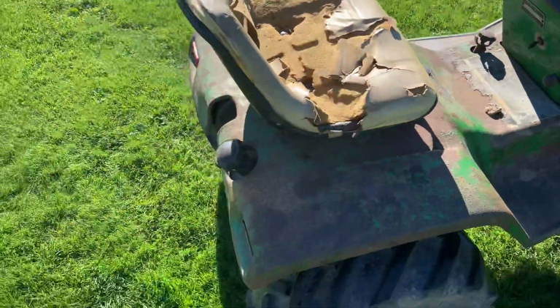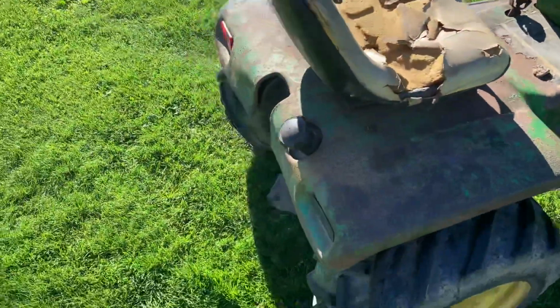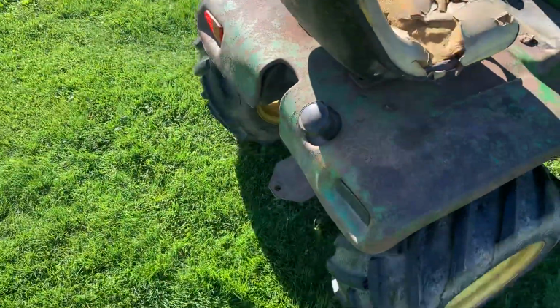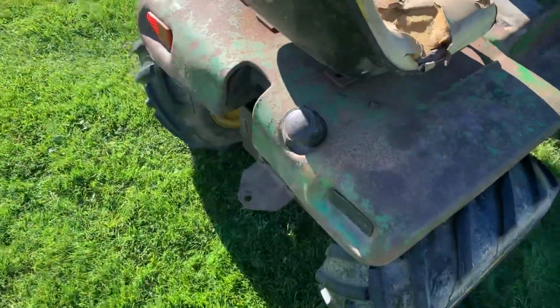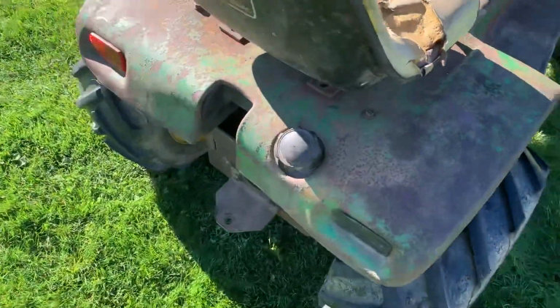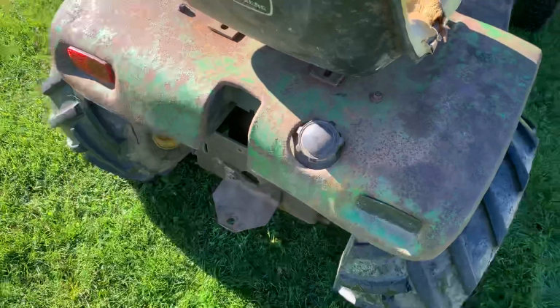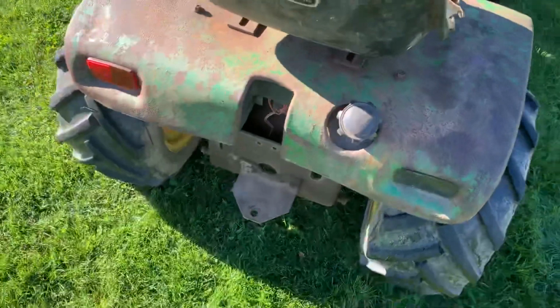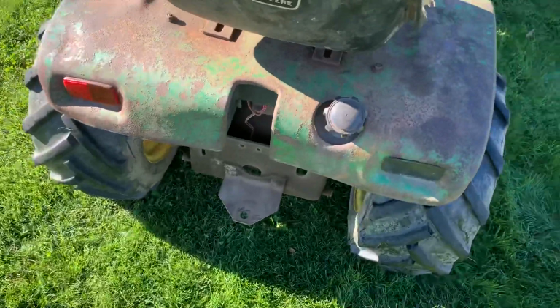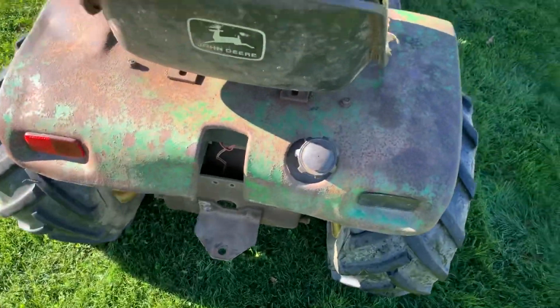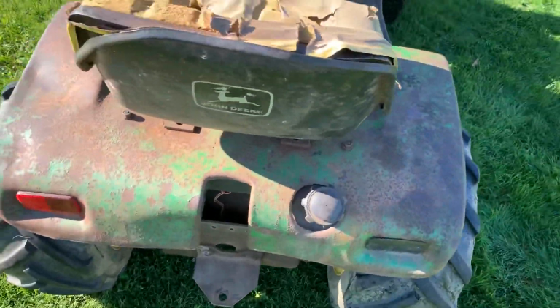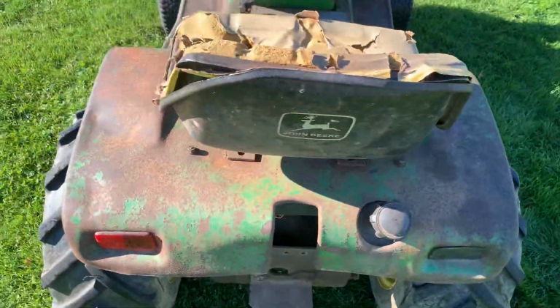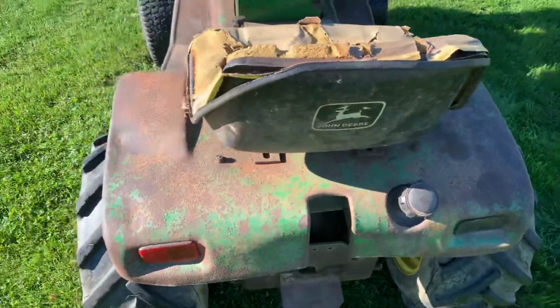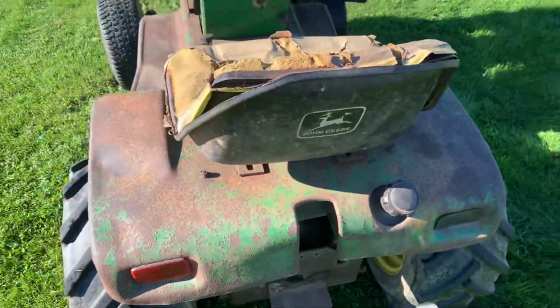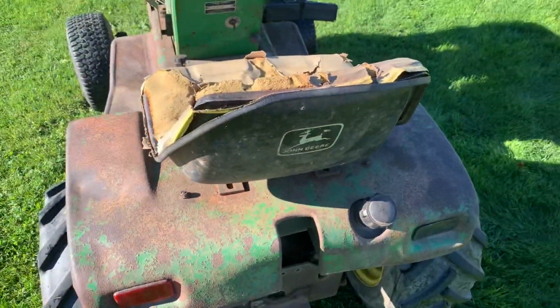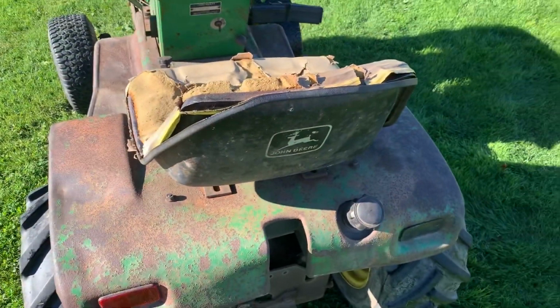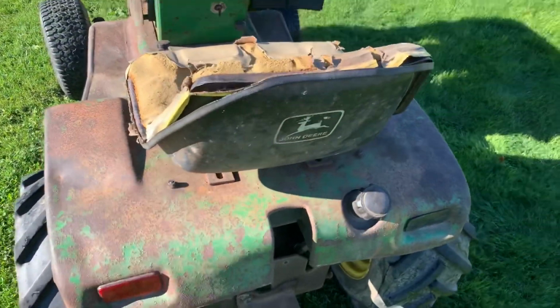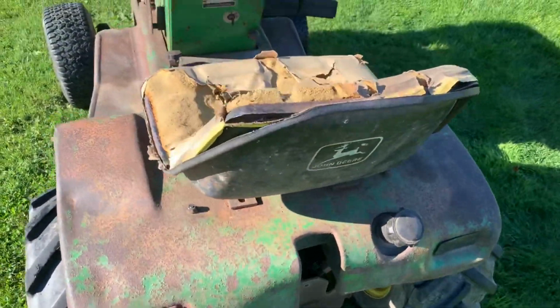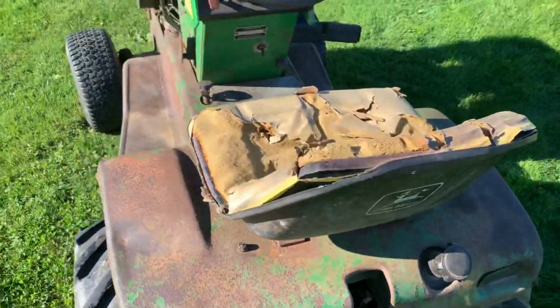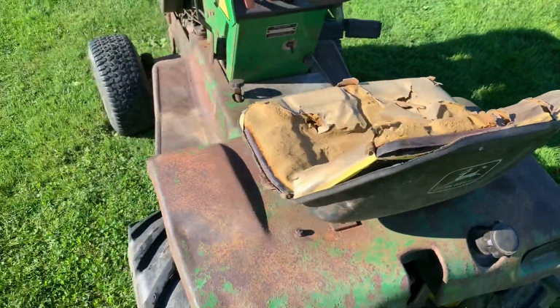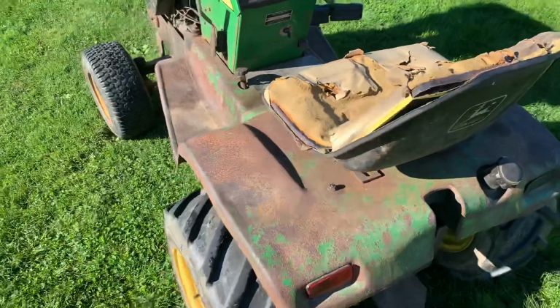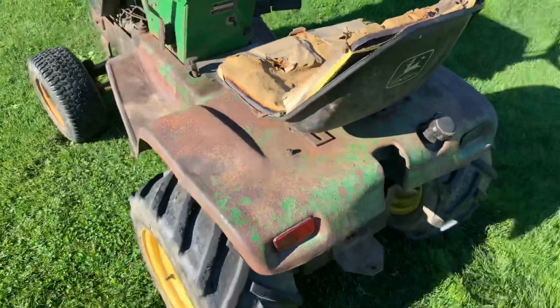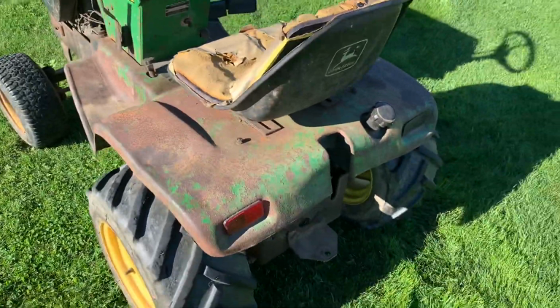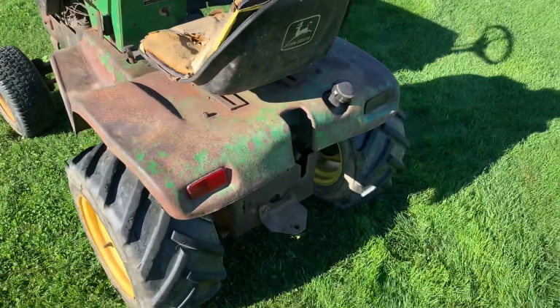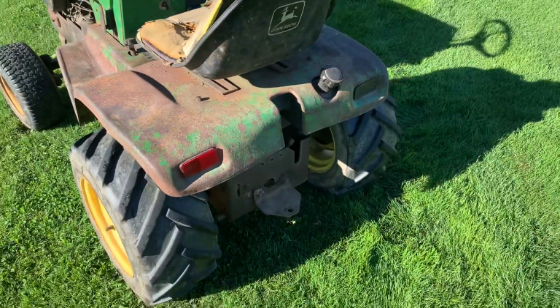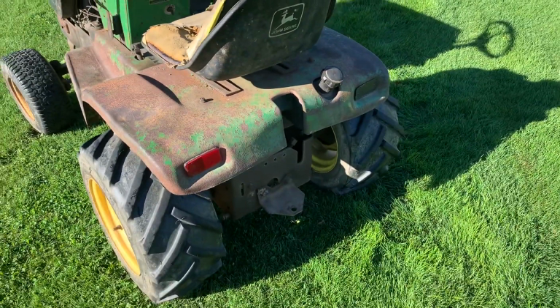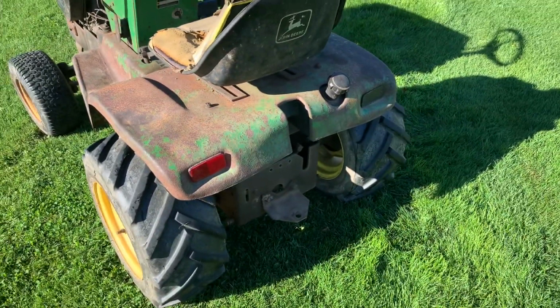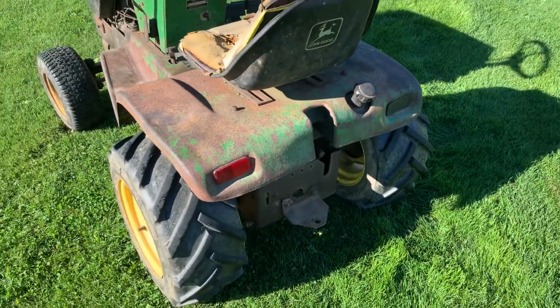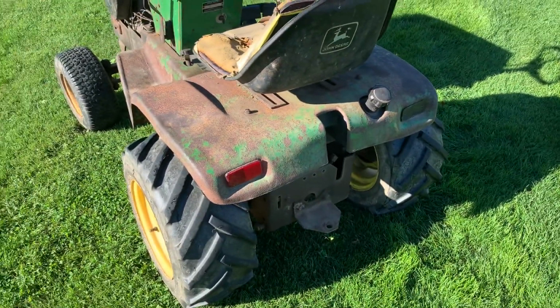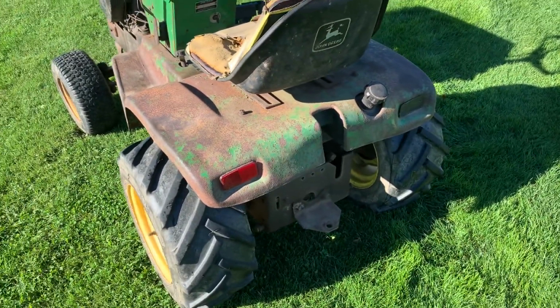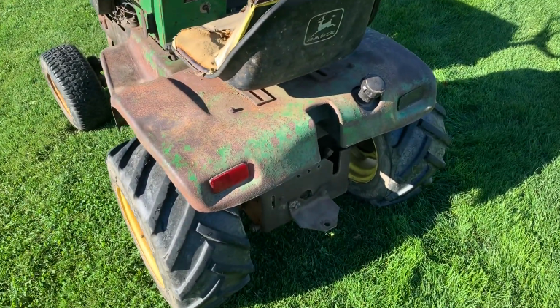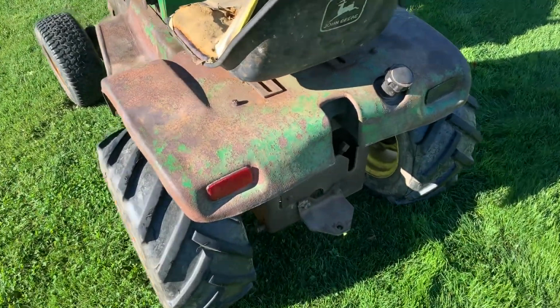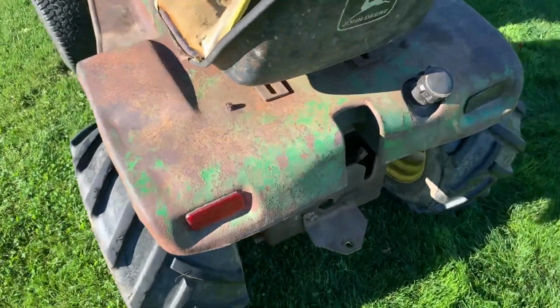The 314 would have an amp meter right here; the 312 didn't, so that's another difference. Right here is your gas tank — it is a three-gallon gas tank, I believe. I might be a little bit off on that, might be two and a half, might be three.